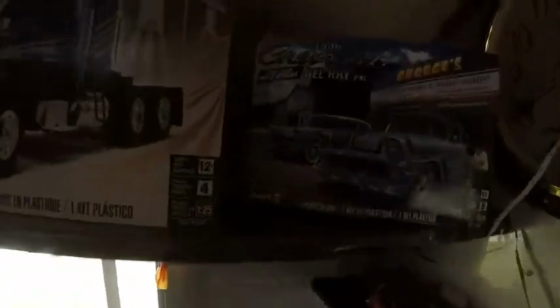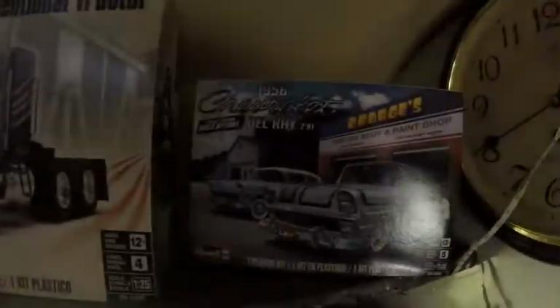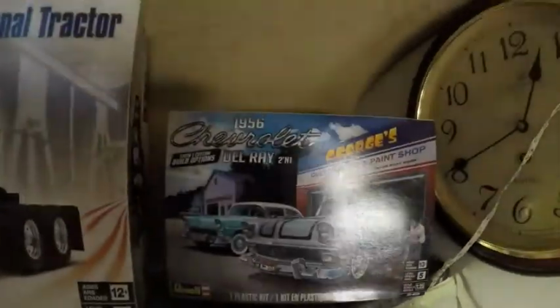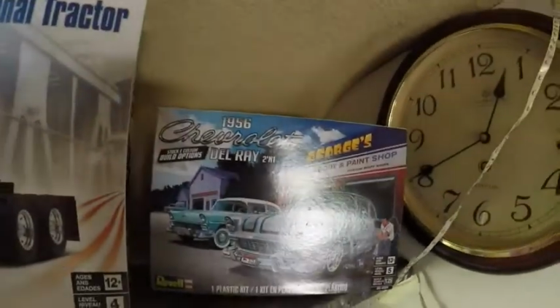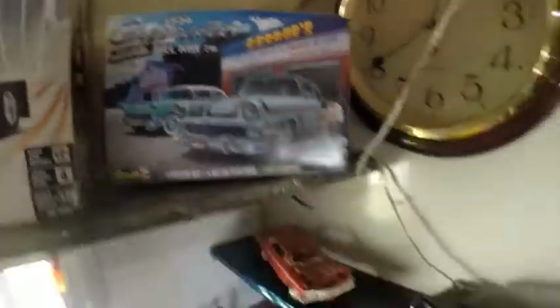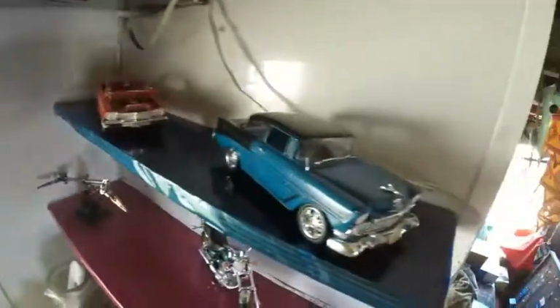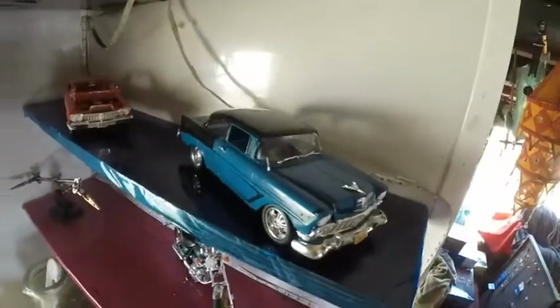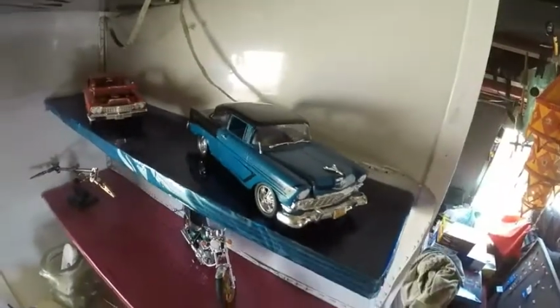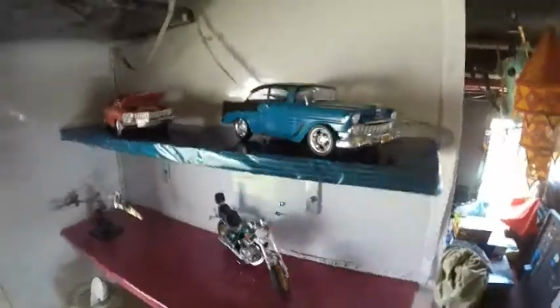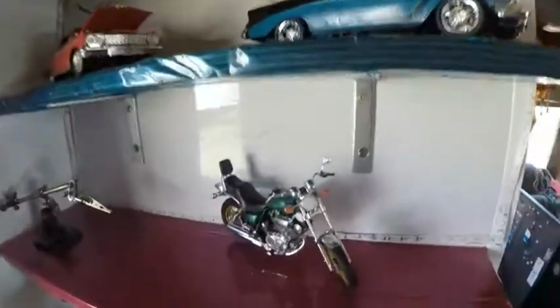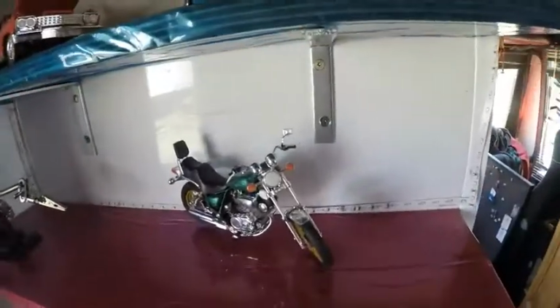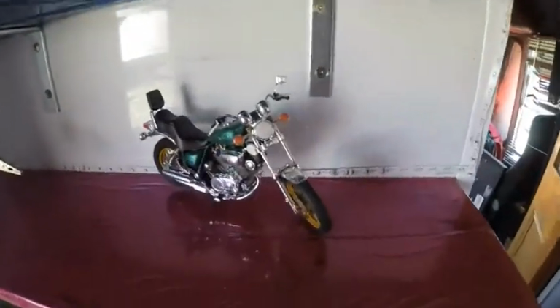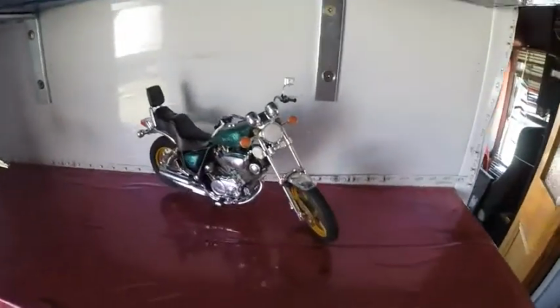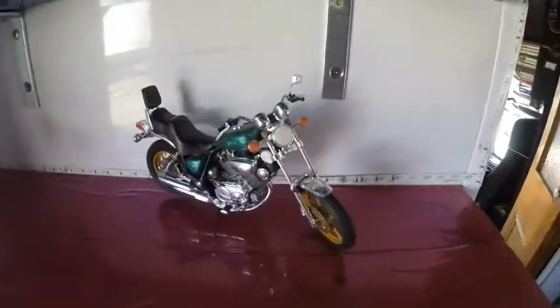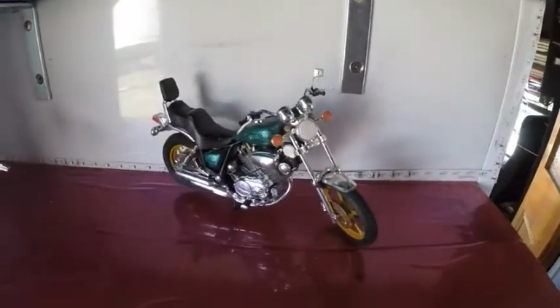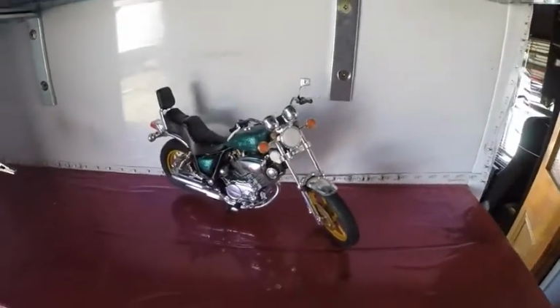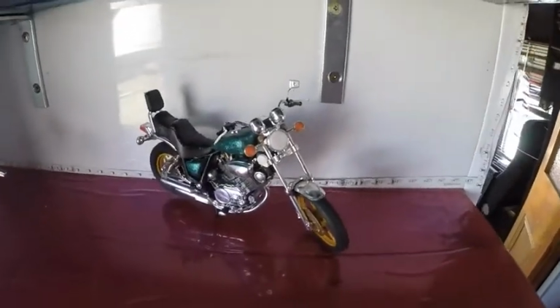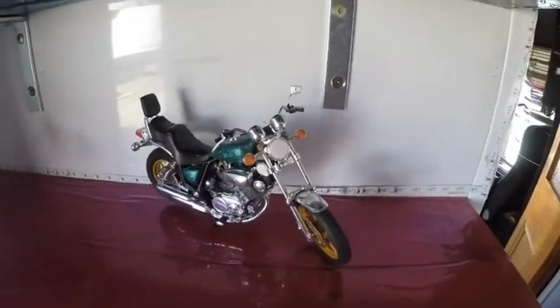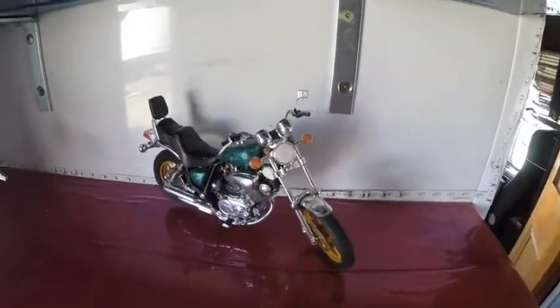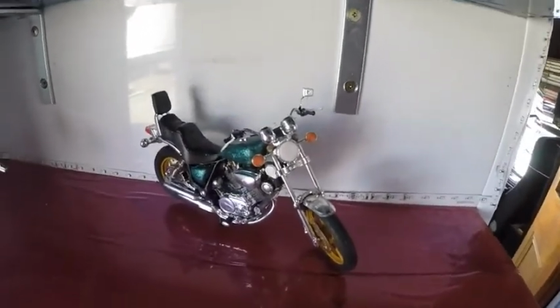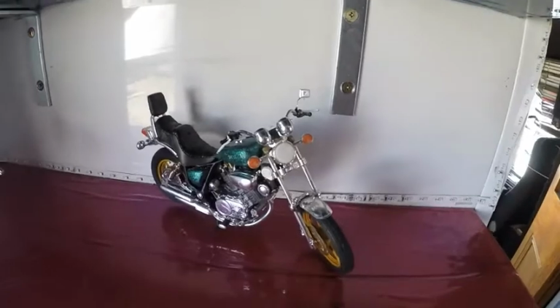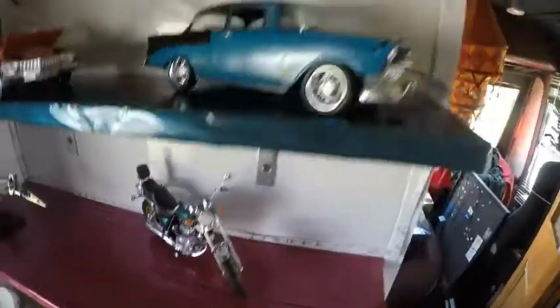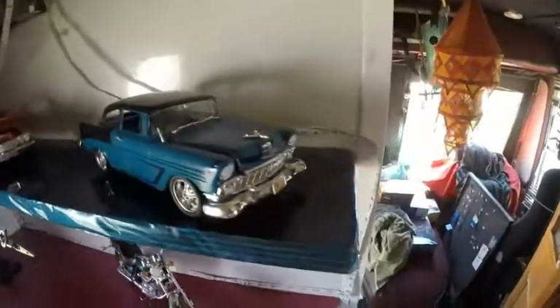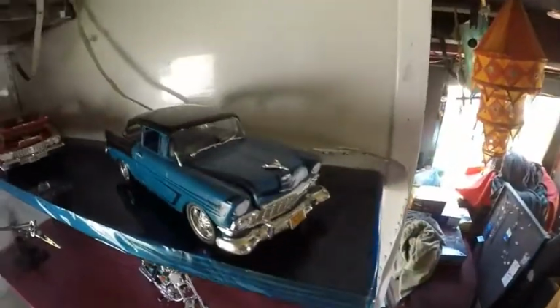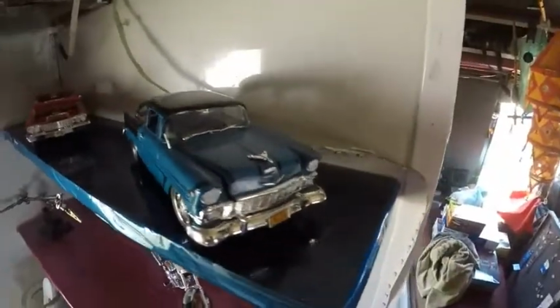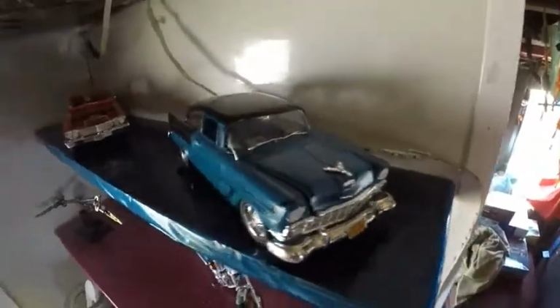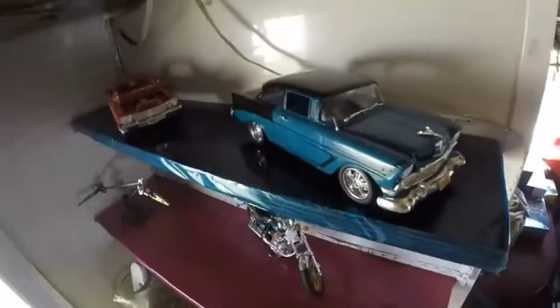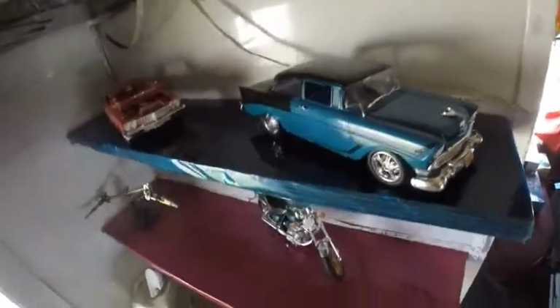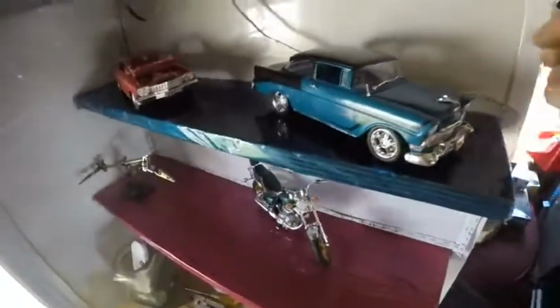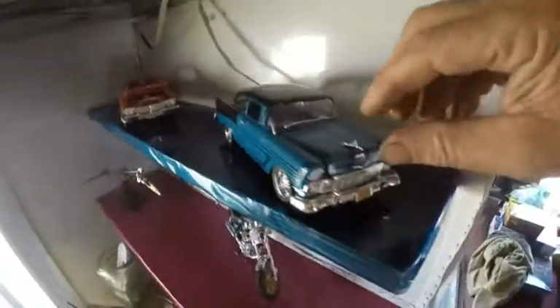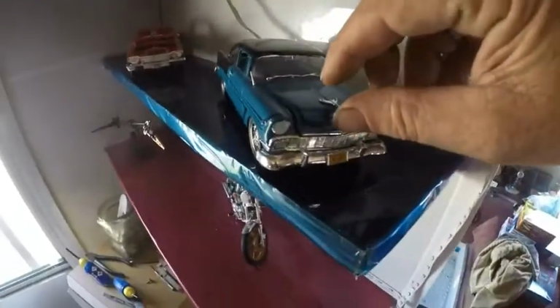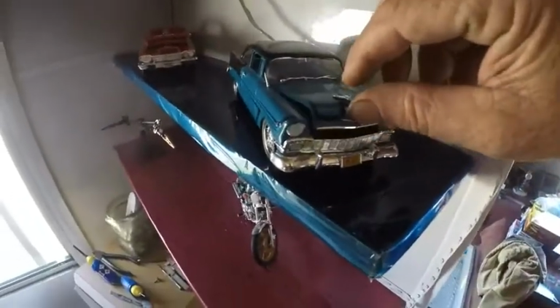The 56 Chevy I did — well, I did that one first. That was a very good model to make. I actually enjoyed building that one, it was quite good. The 57 Chevy had a few little complications, but not too bad.